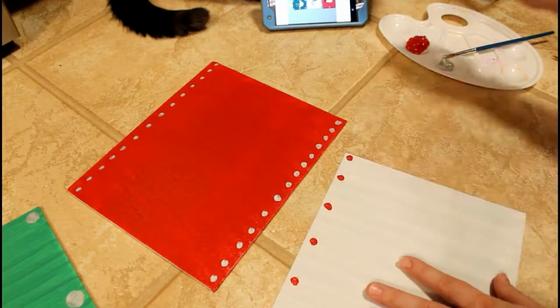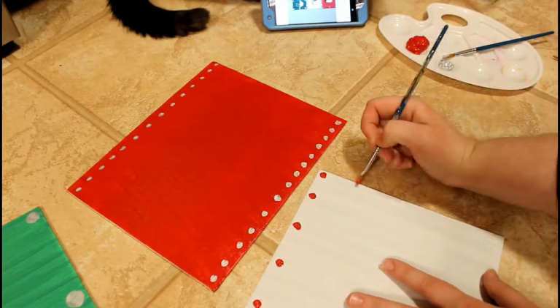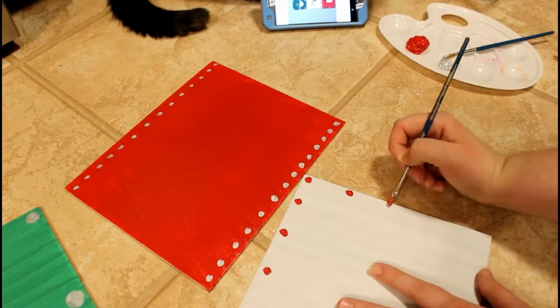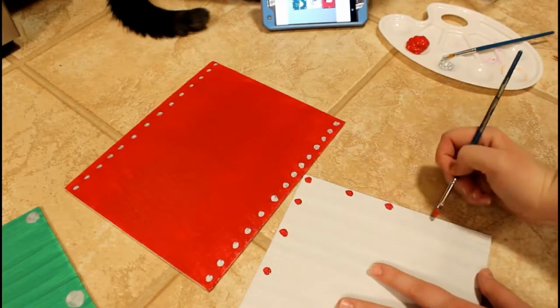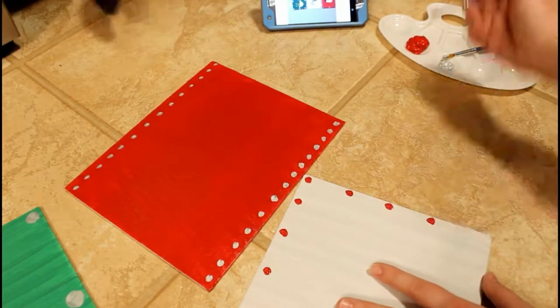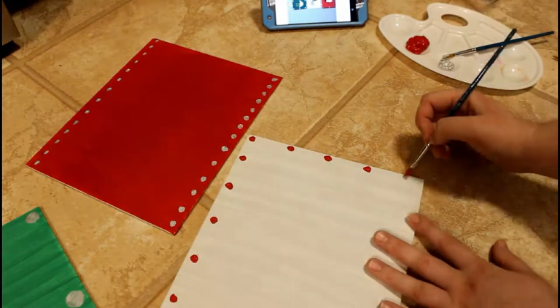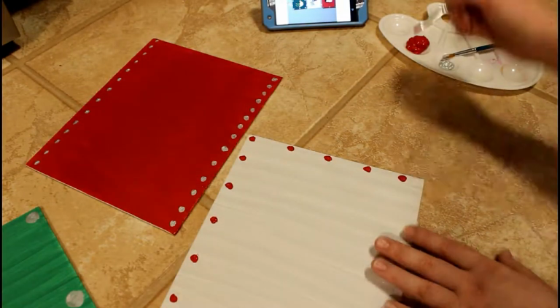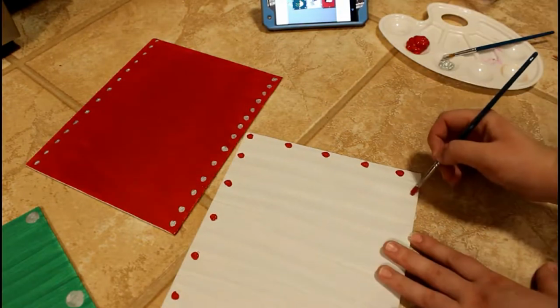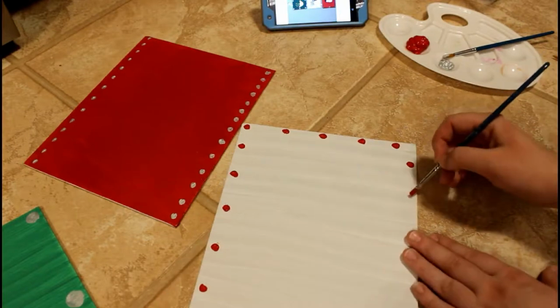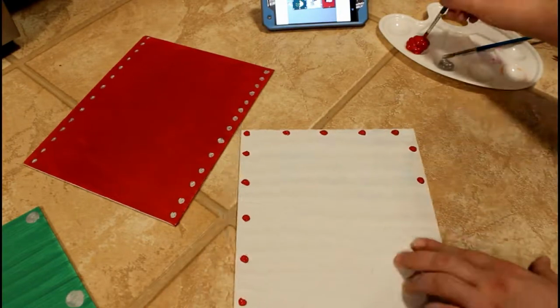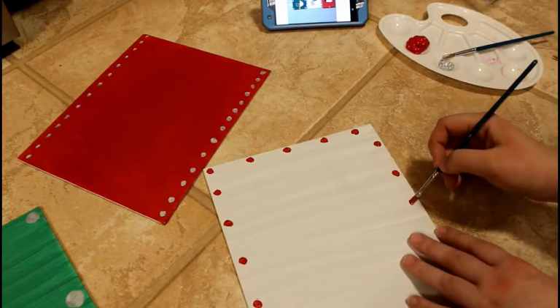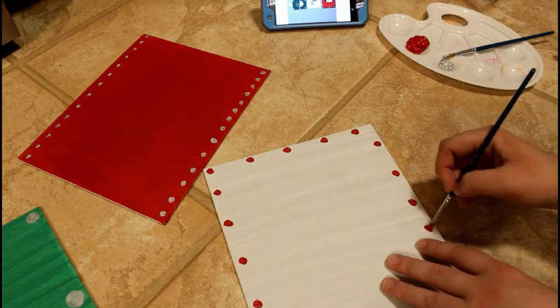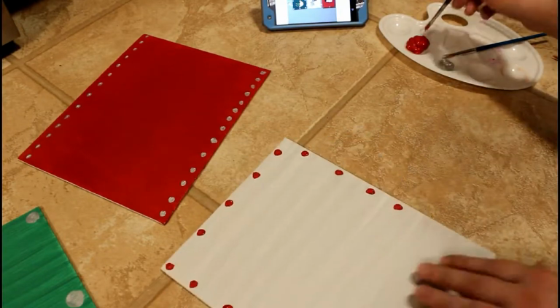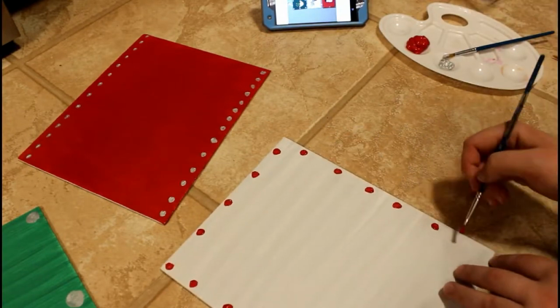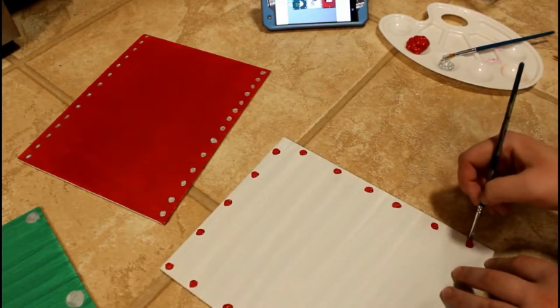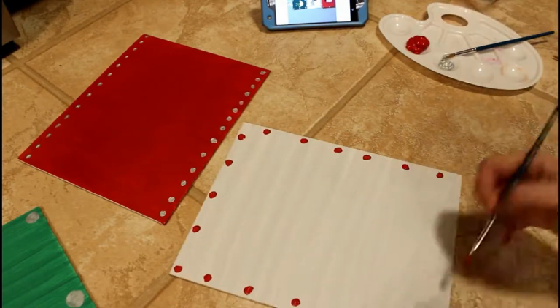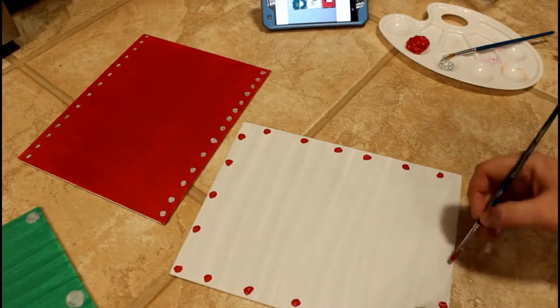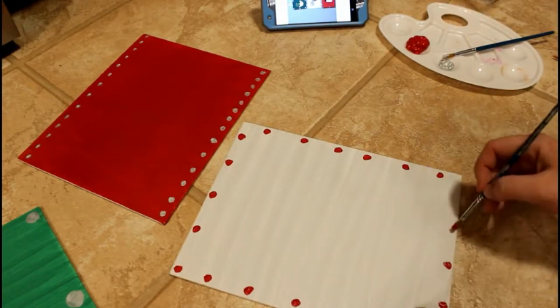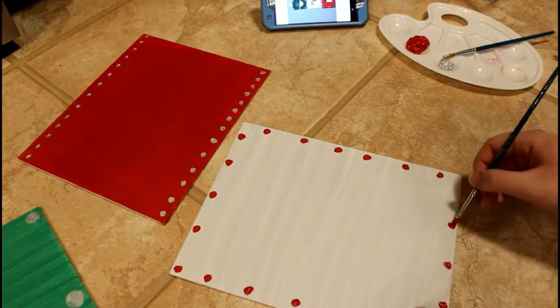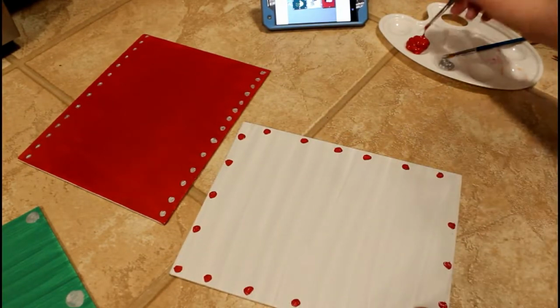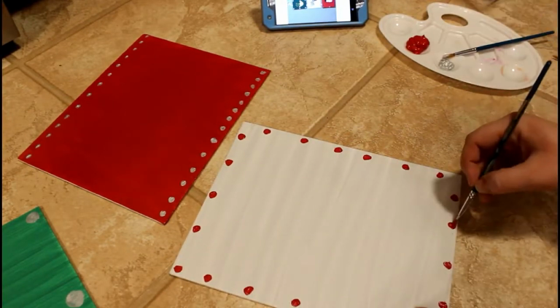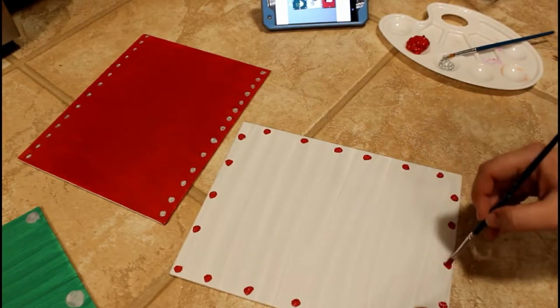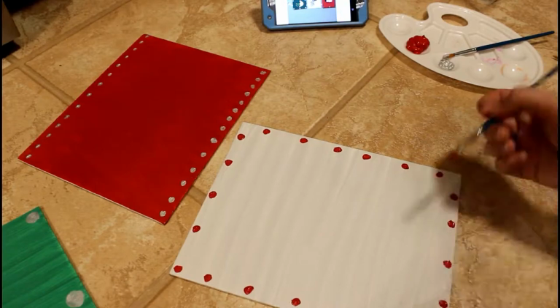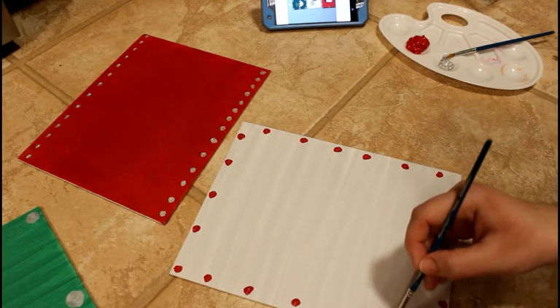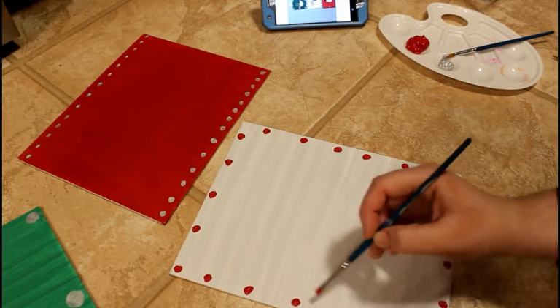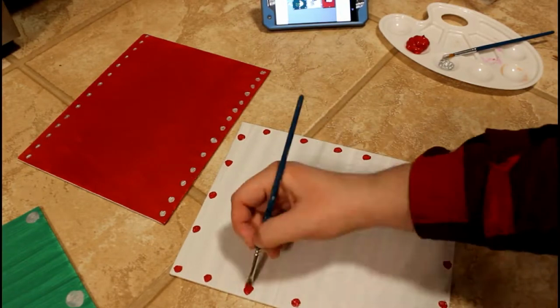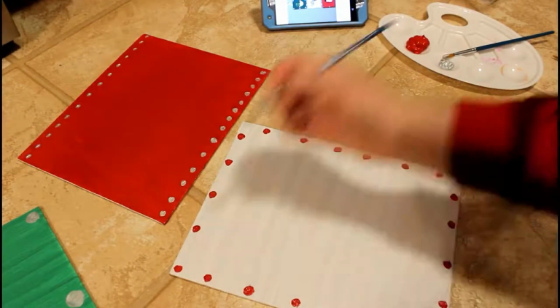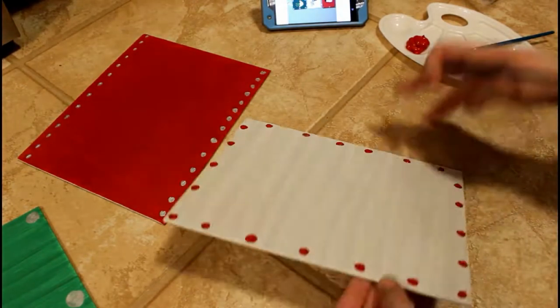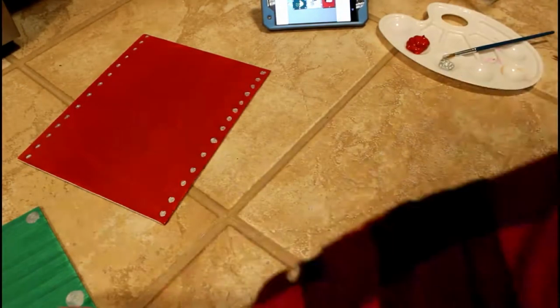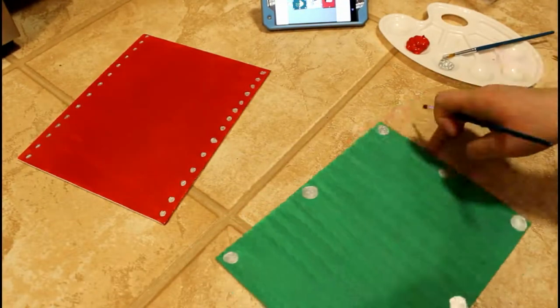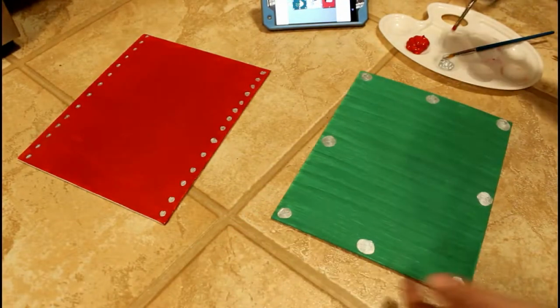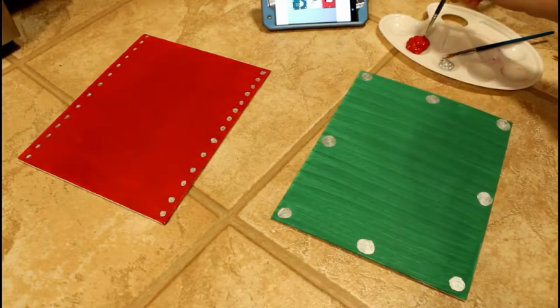When it comes to spacing for the dots, I didn't really measure anything out. As you can see, I just kind of went in and eyeballed it.